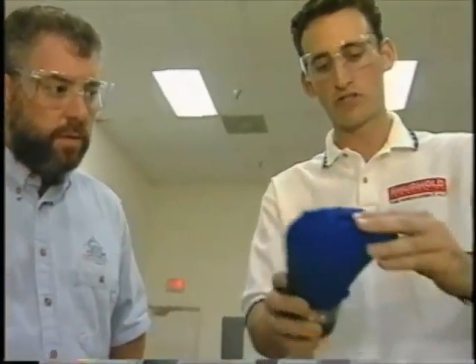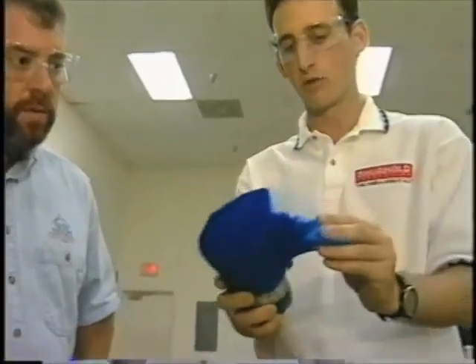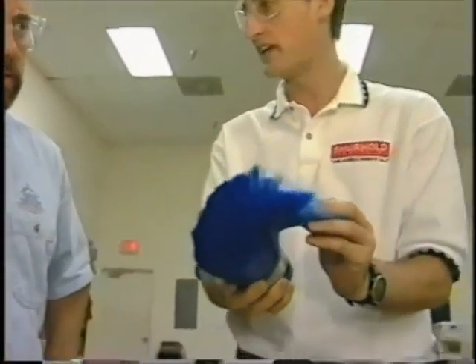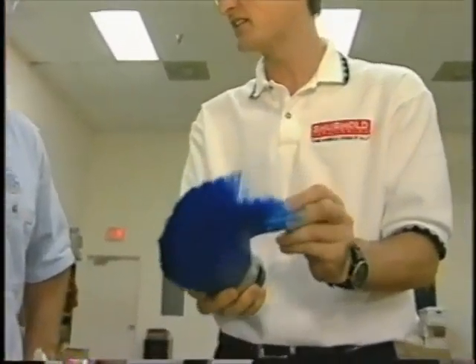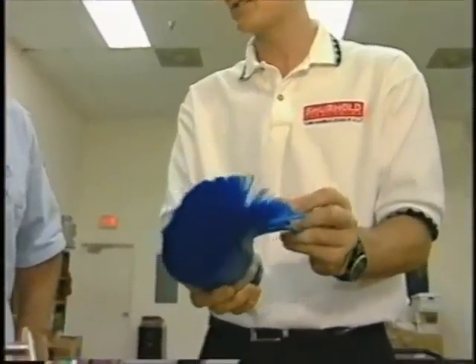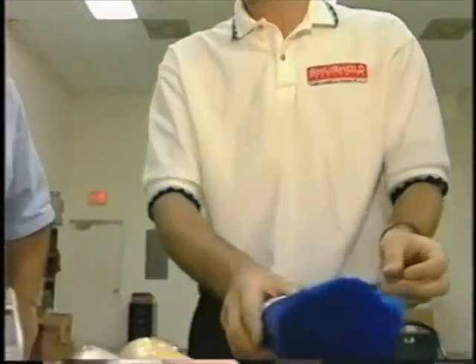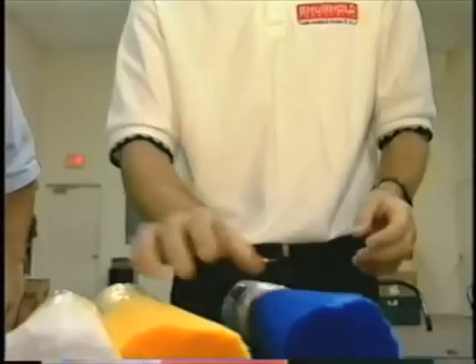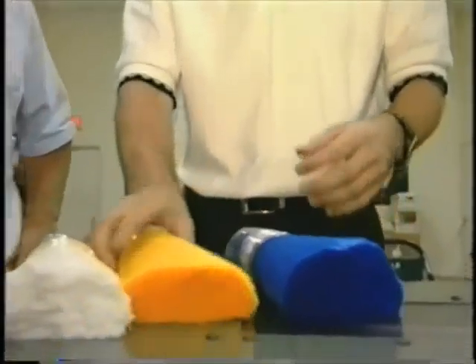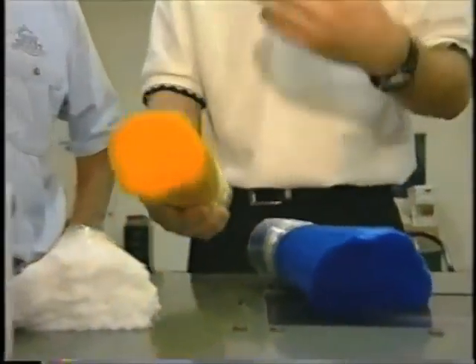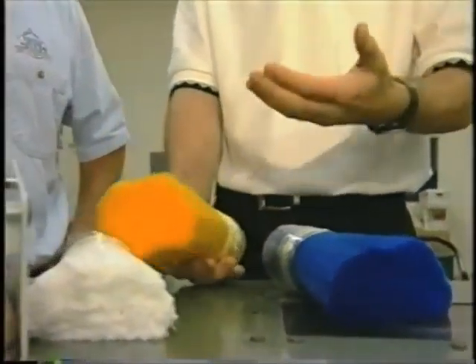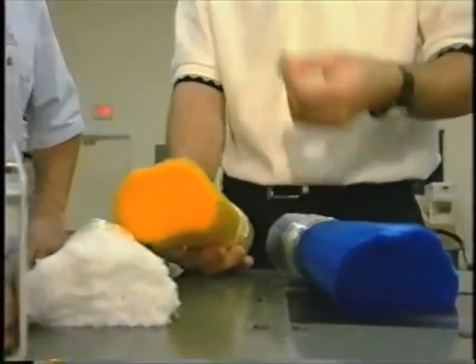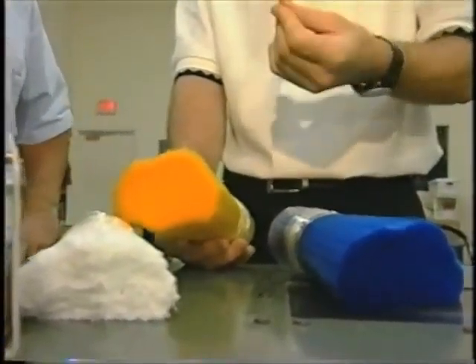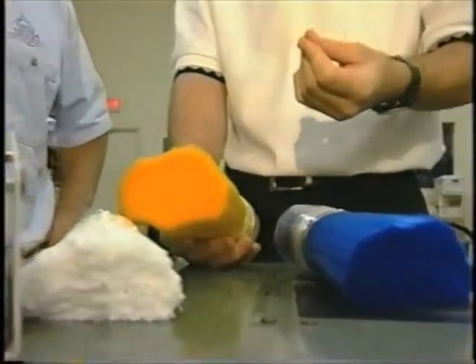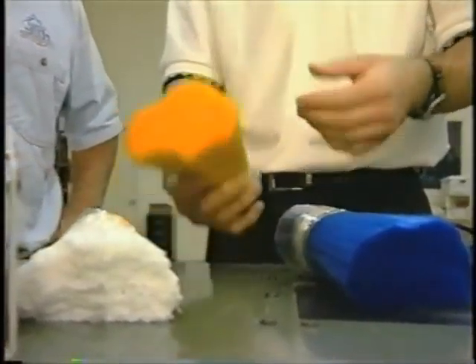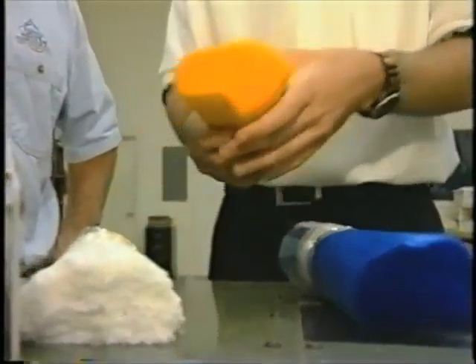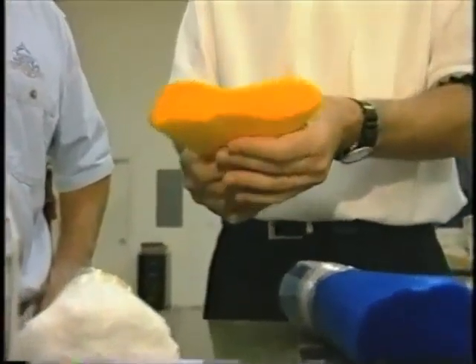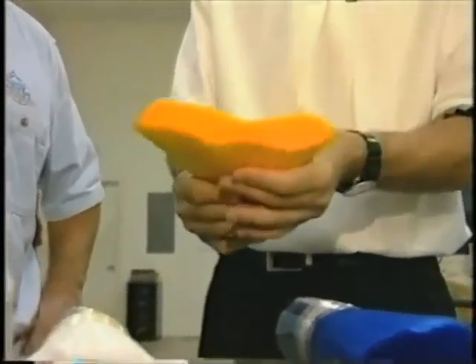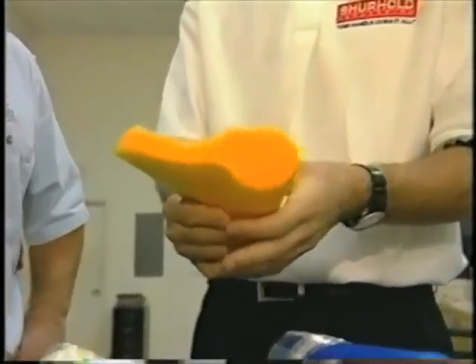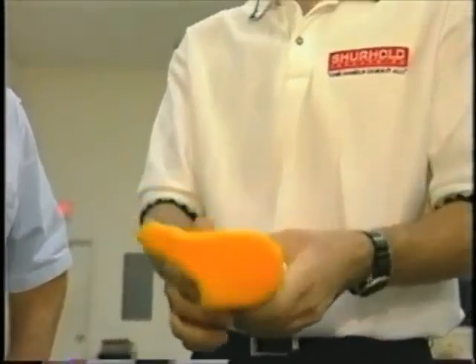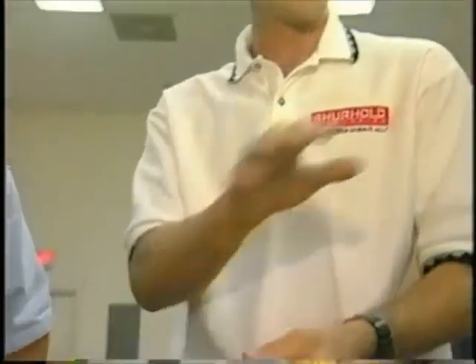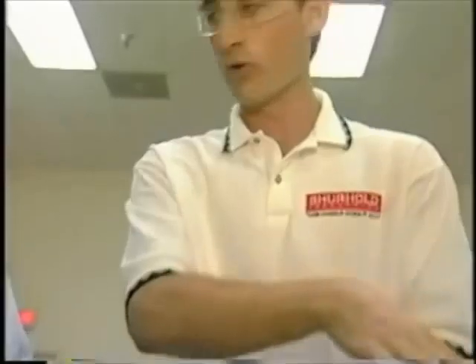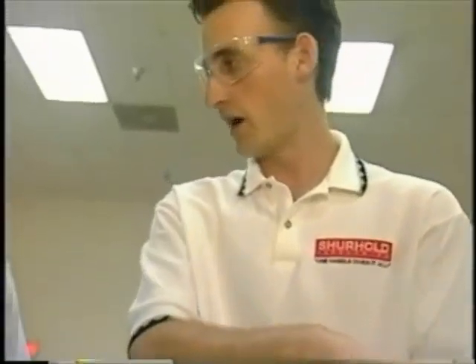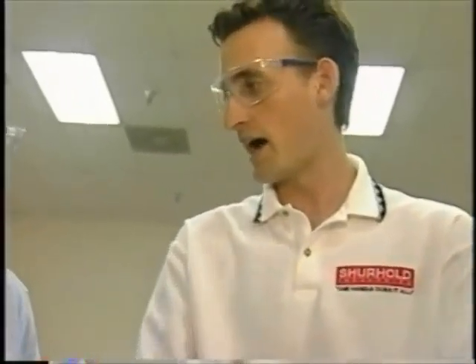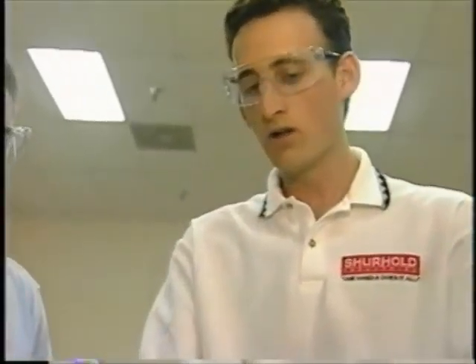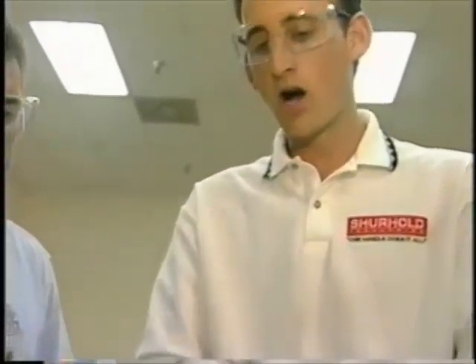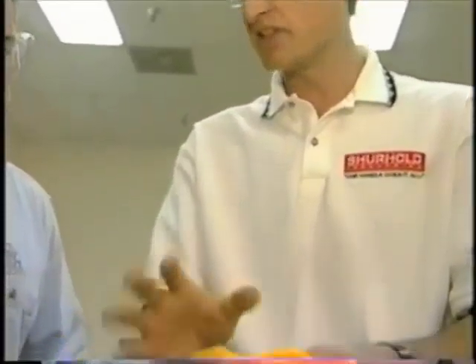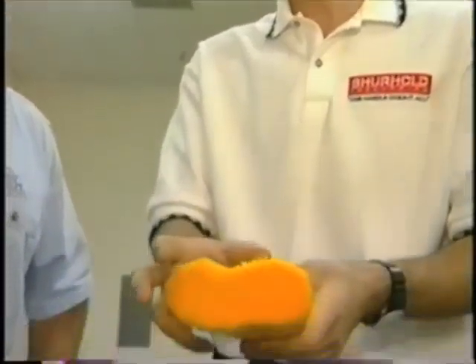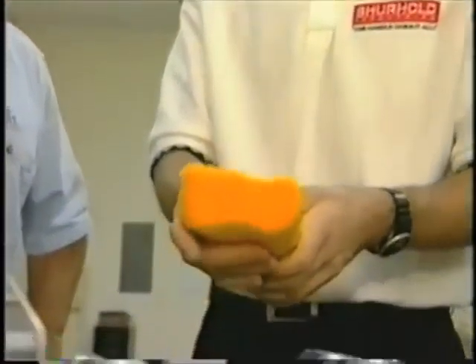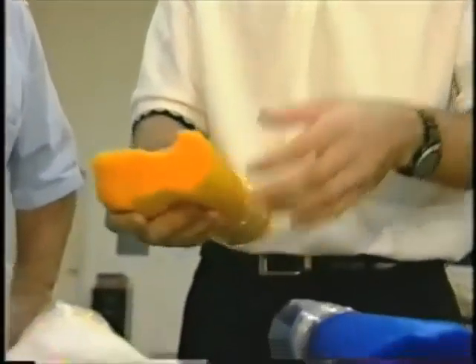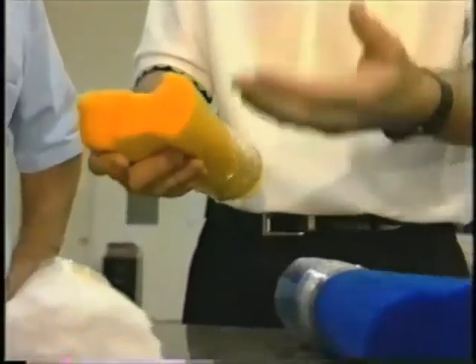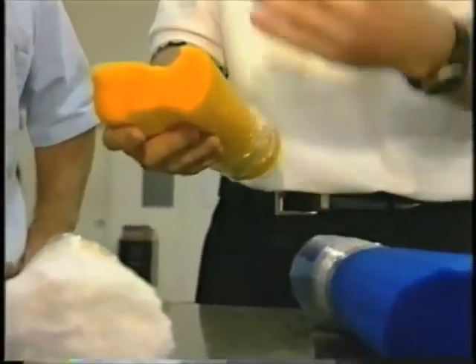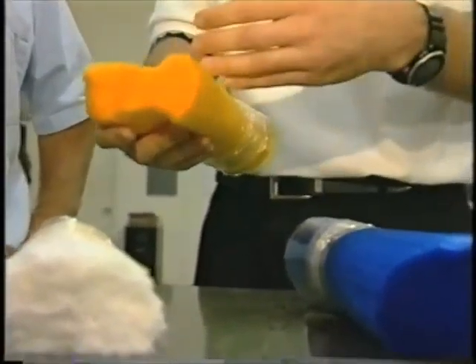Most of your general cleaning and gel coats, you'll use the polypropylene. That's what we're running right now, and this comes in different grades — we have a soft and a medium.